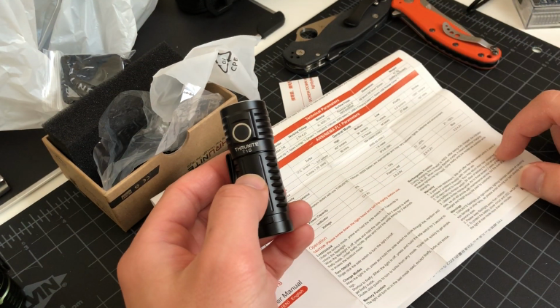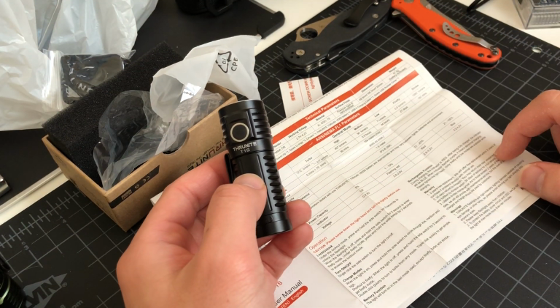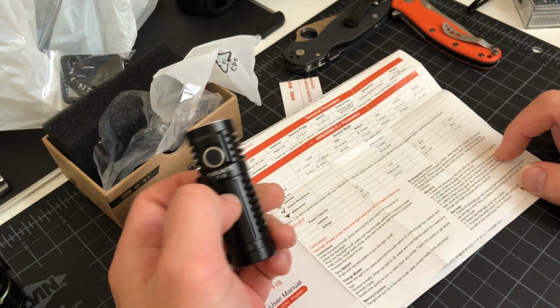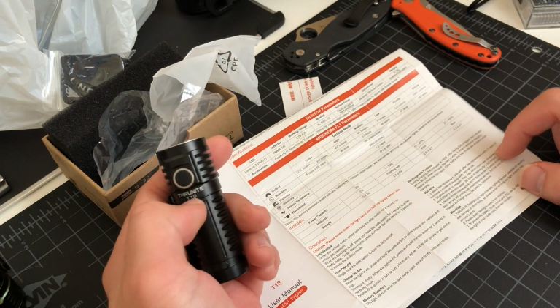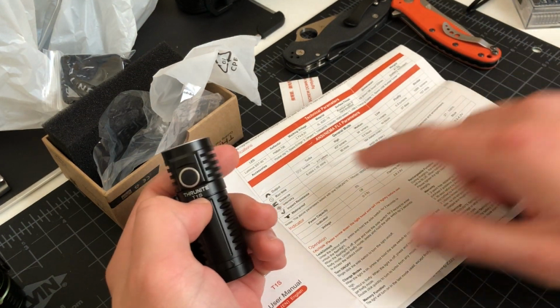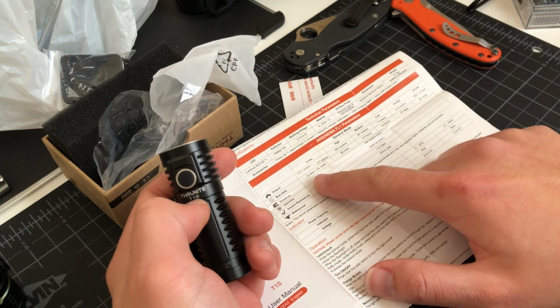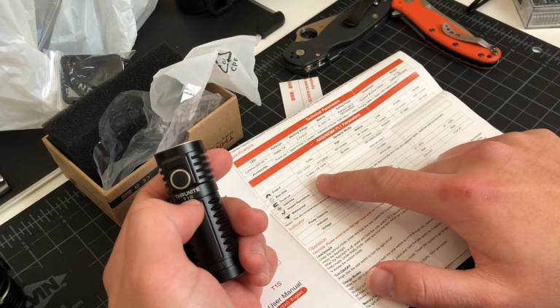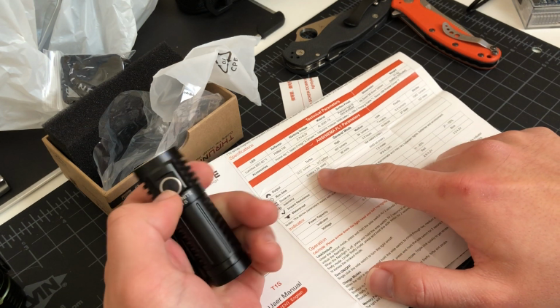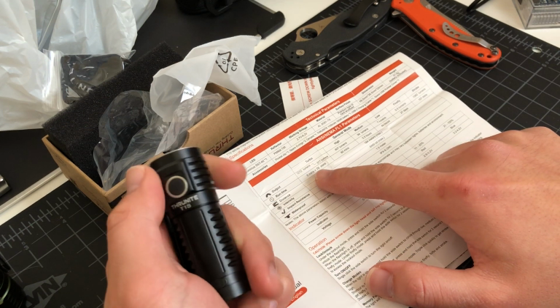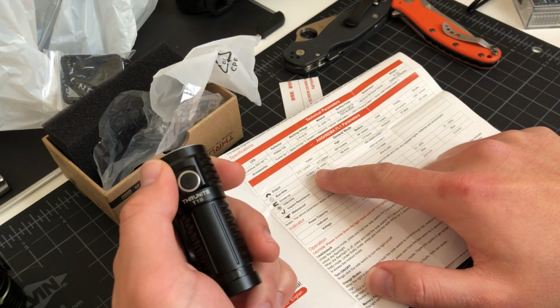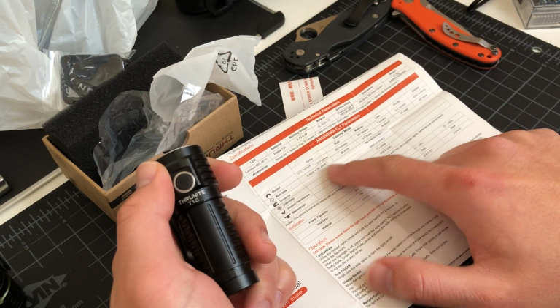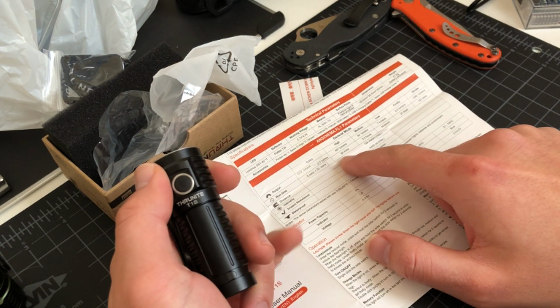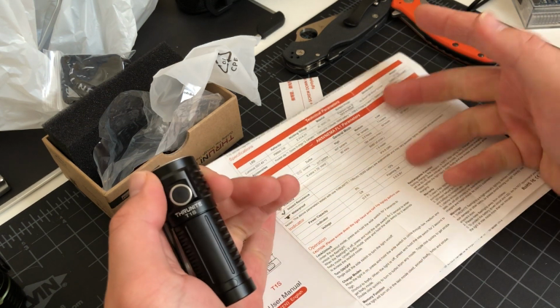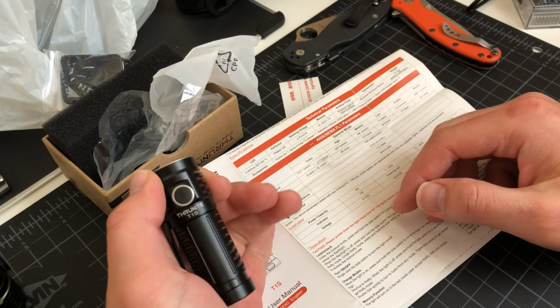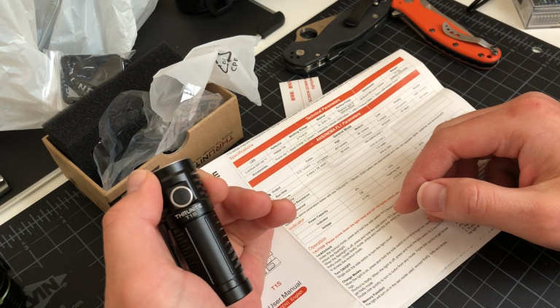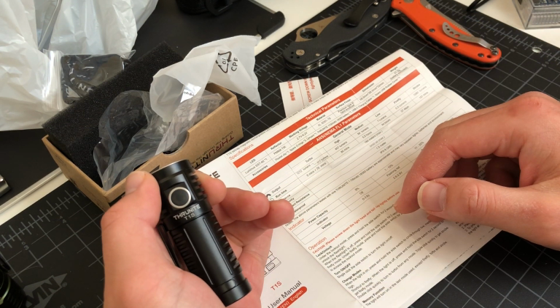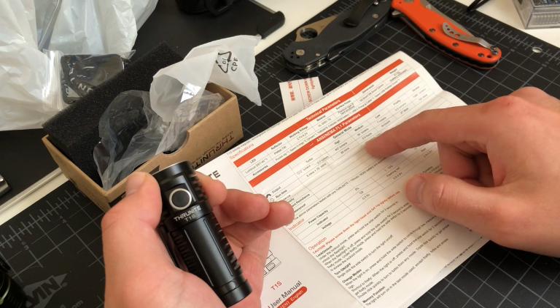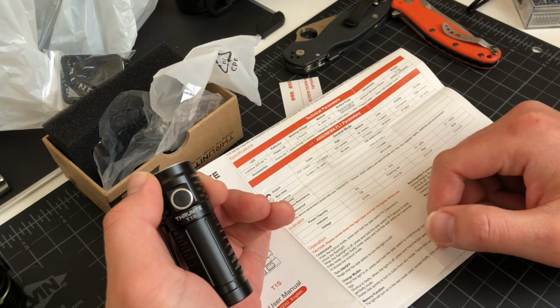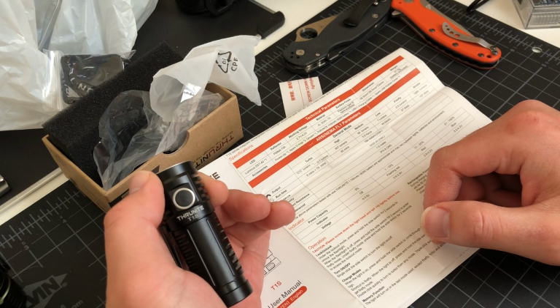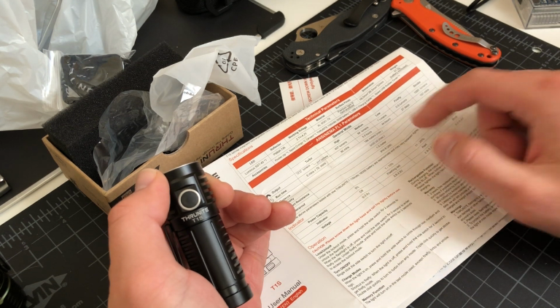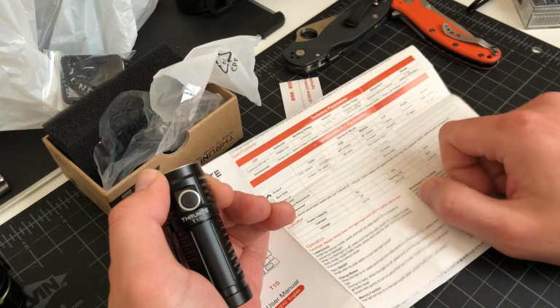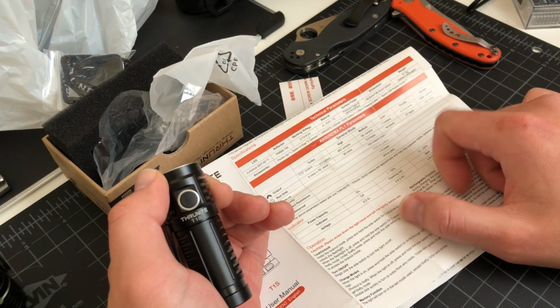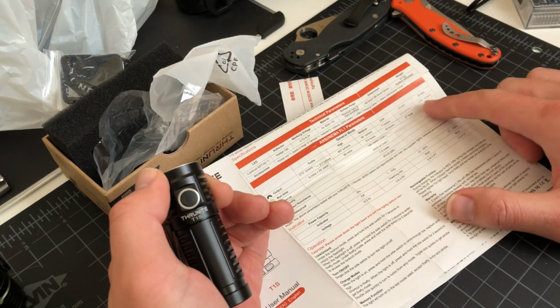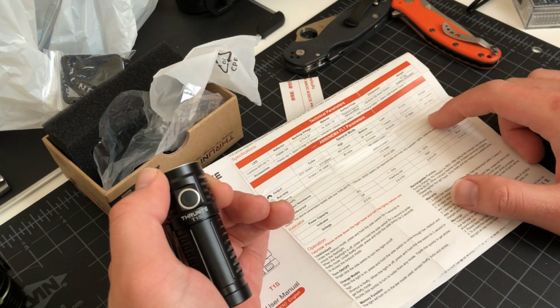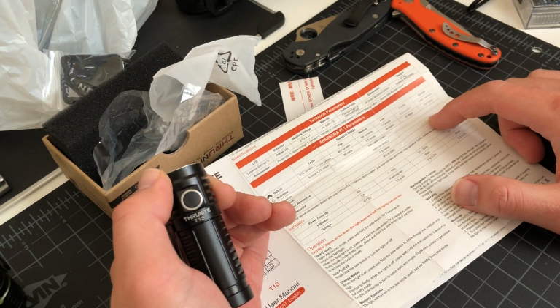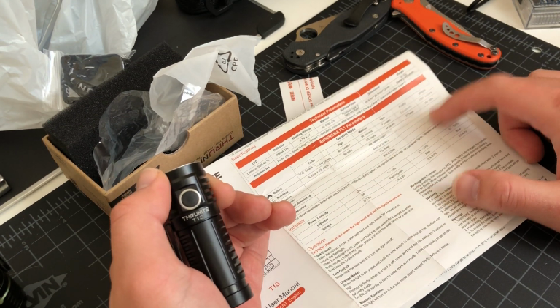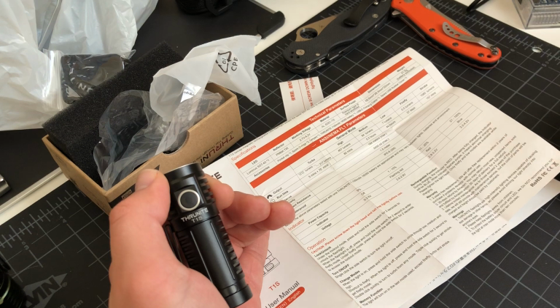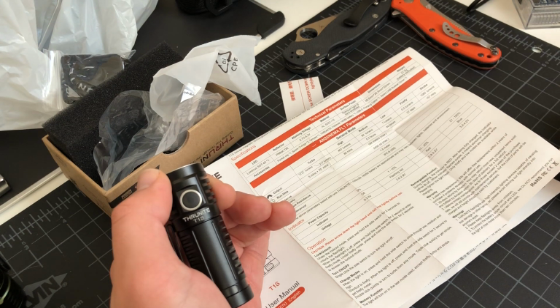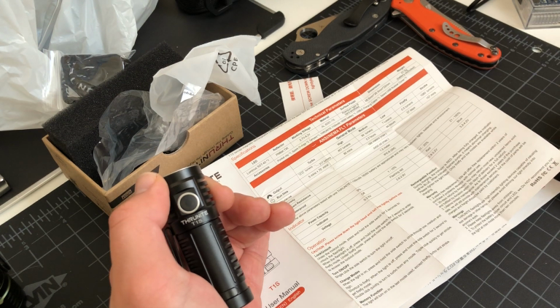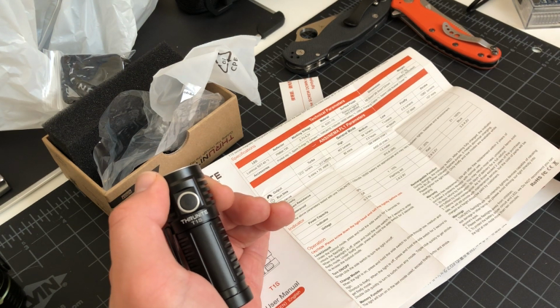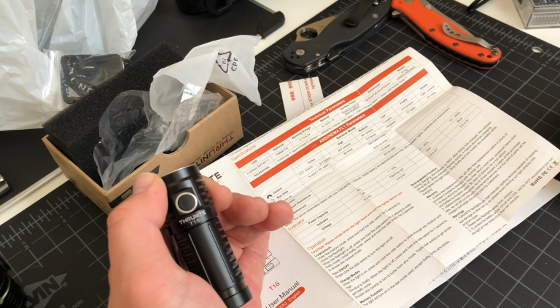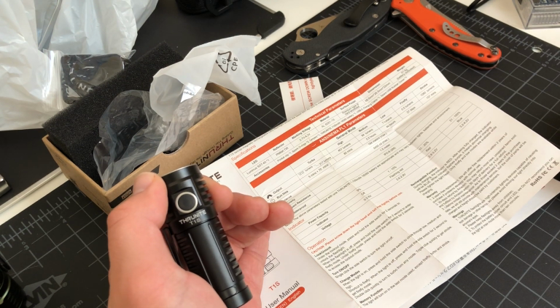Let's see what we got here. 1212 turbo mode — that's how many lumens there are. They got 407 on the high, 94 on the medium, 7 lumens on the low, 0.5 on Firefly, and 1080 on the strobe.